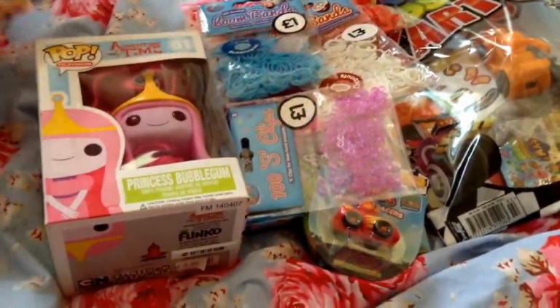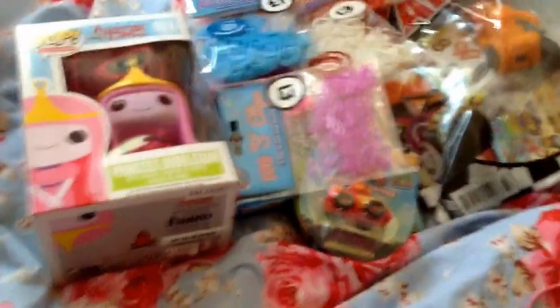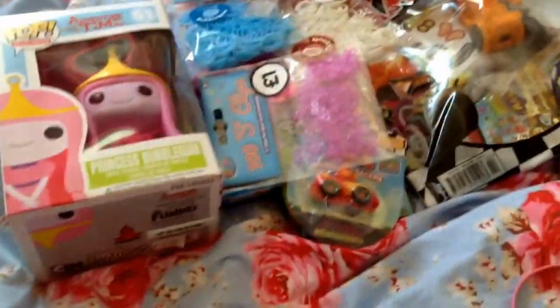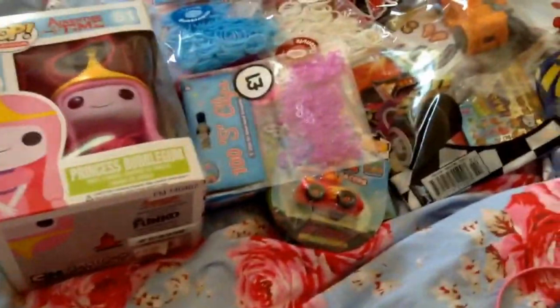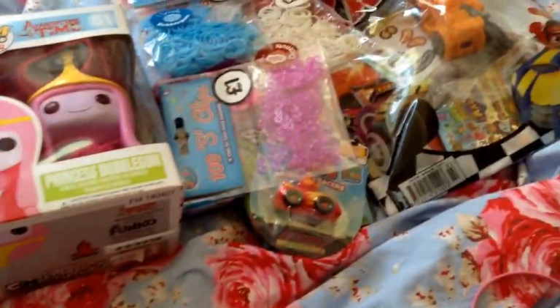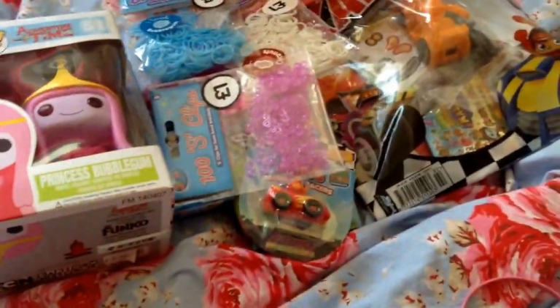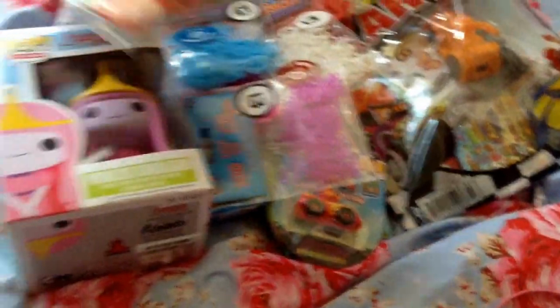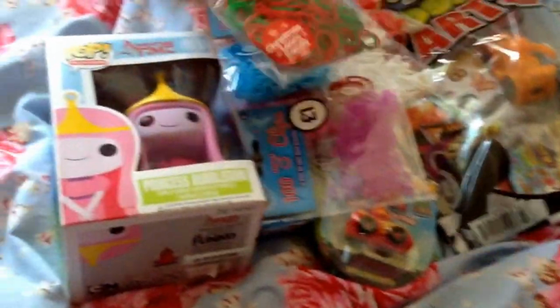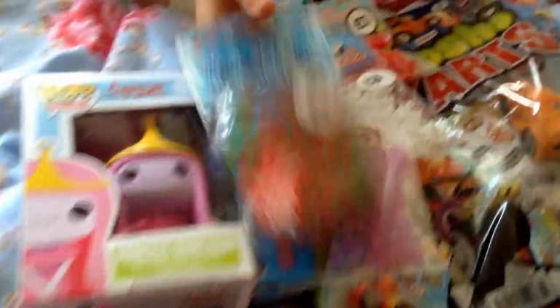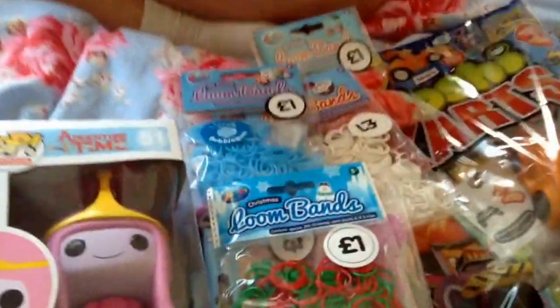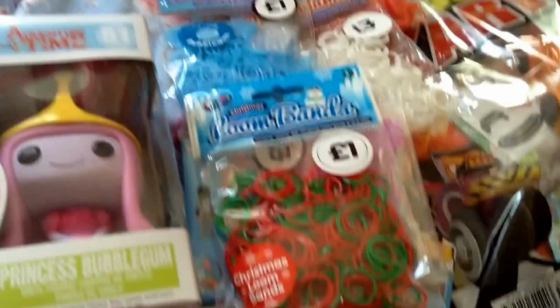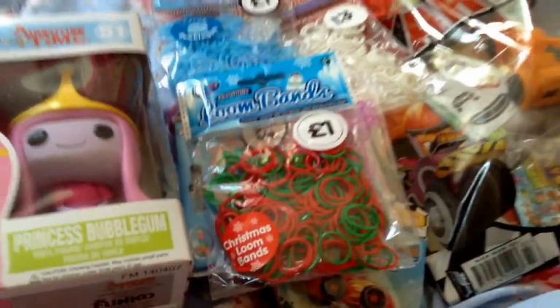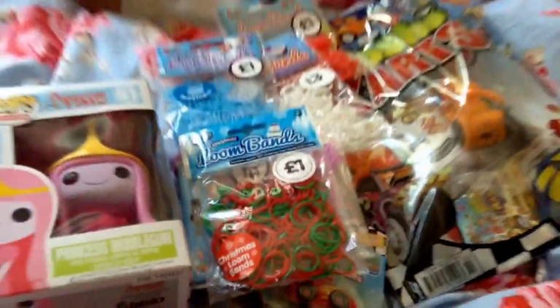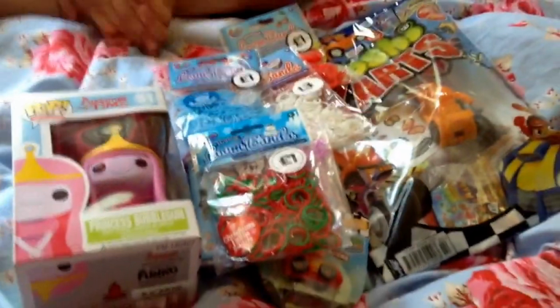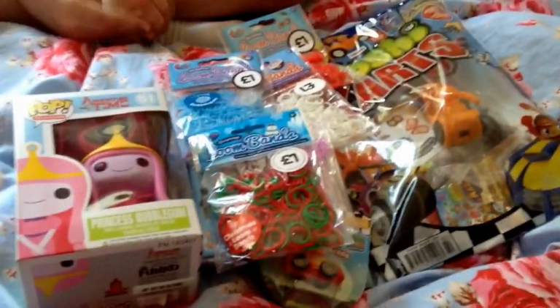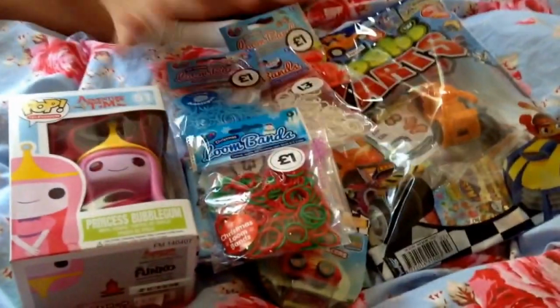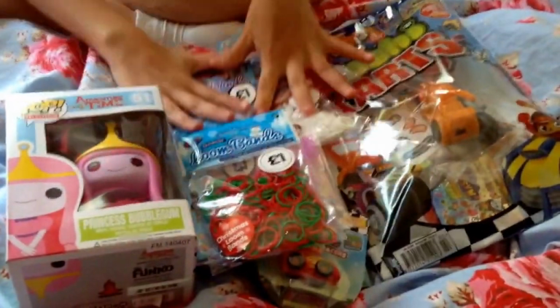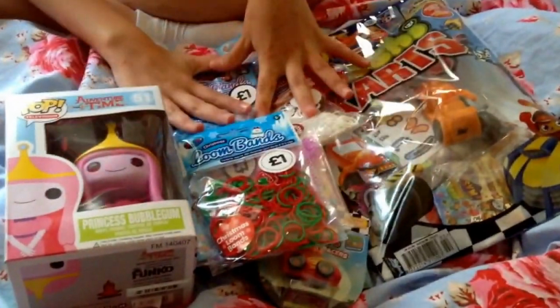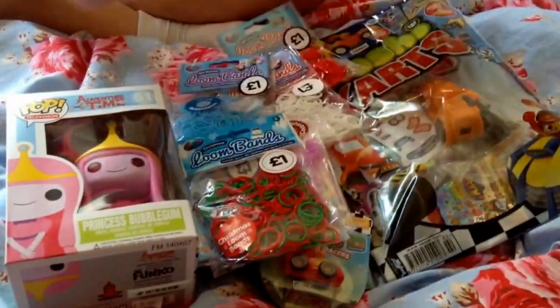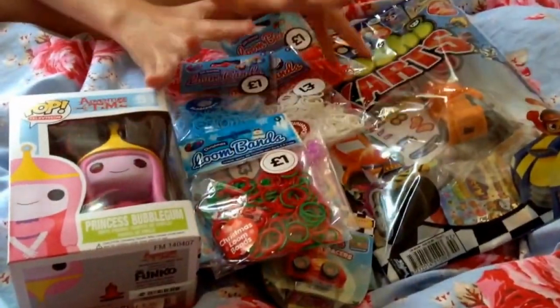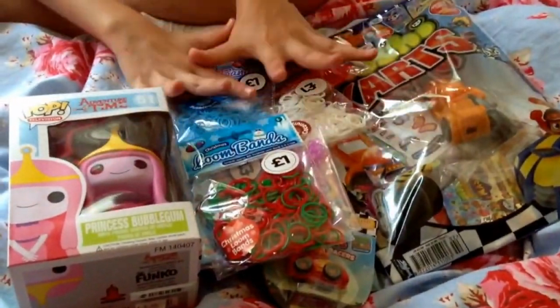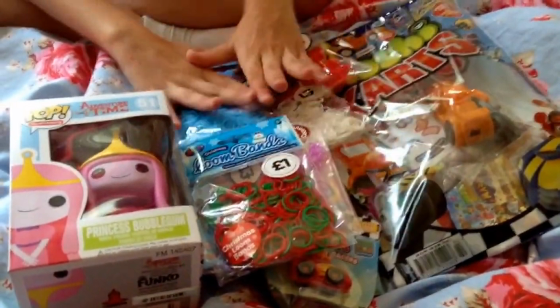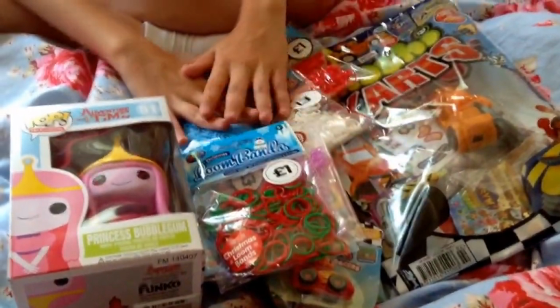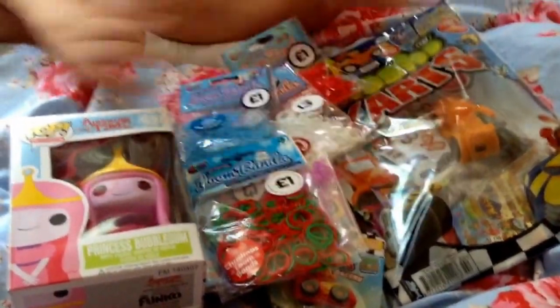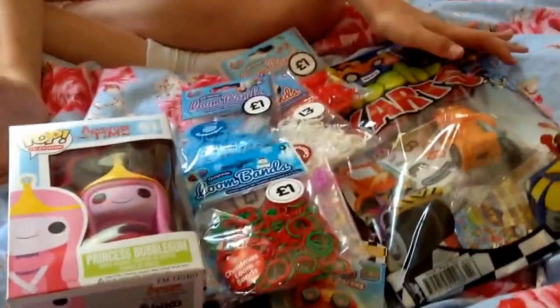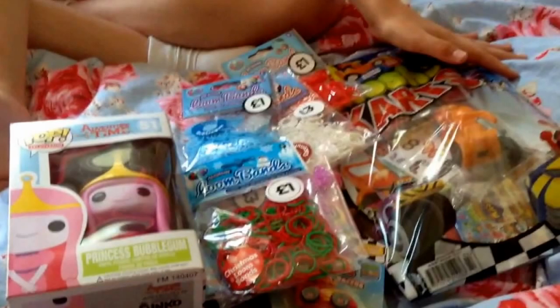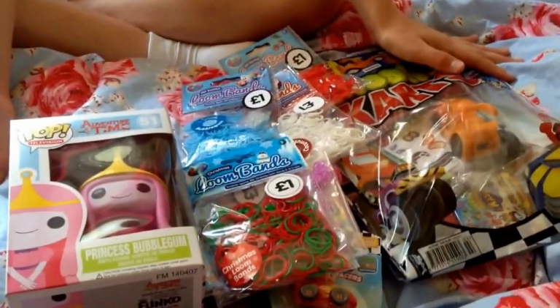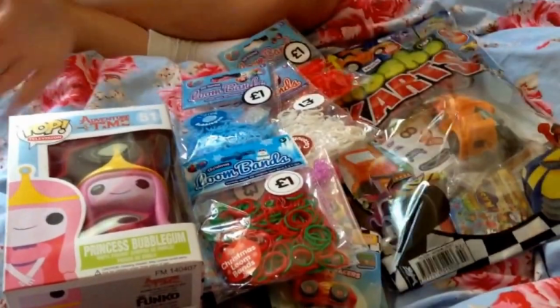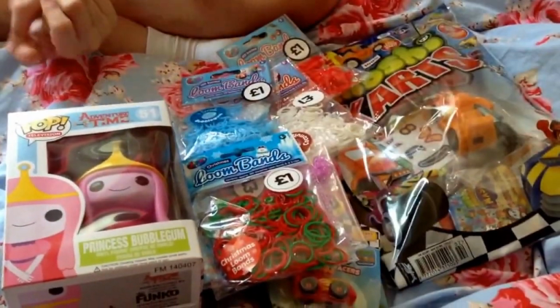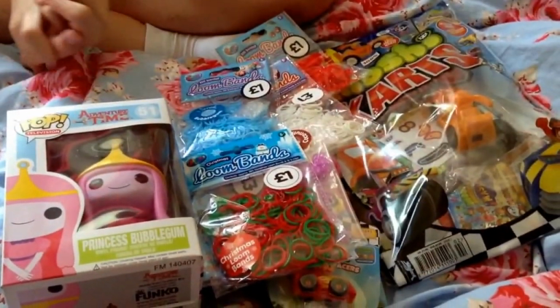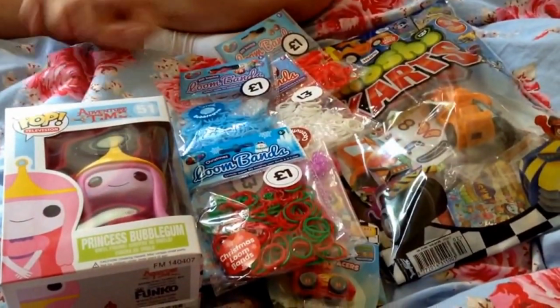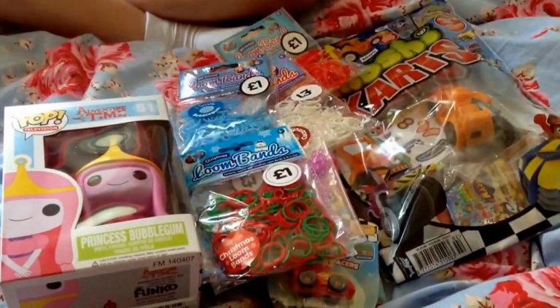I've also got Christmas blue bands. I hope you enjoy my haul video! Please watch out for openings on all of these items, please subscribe, bye!